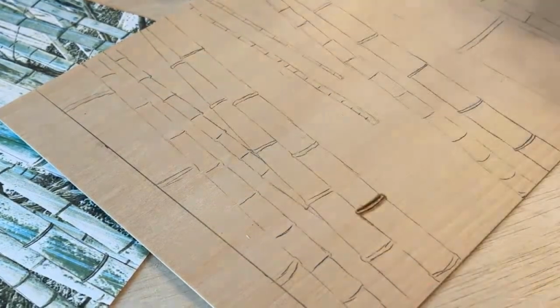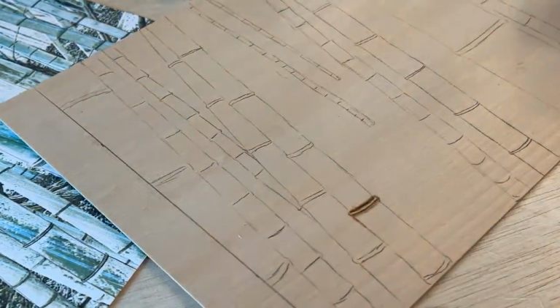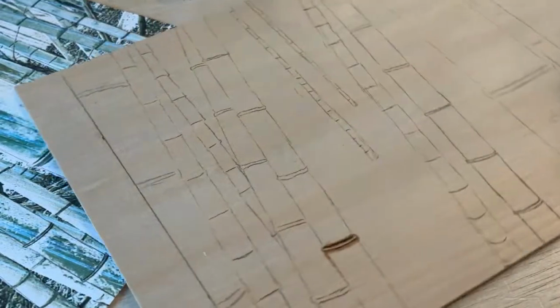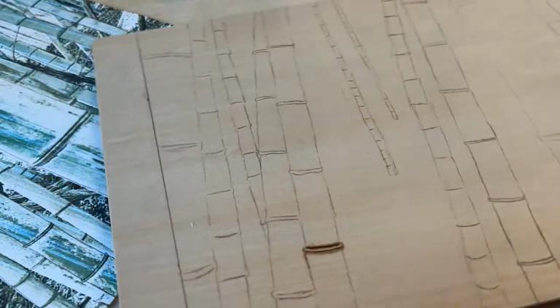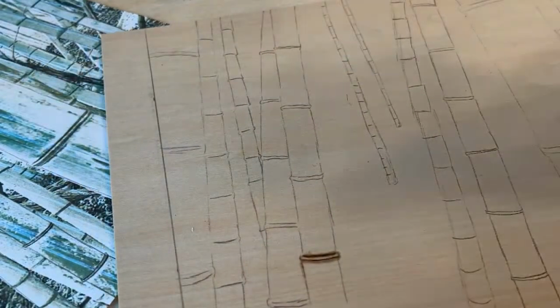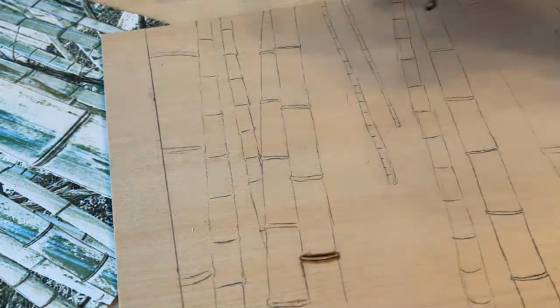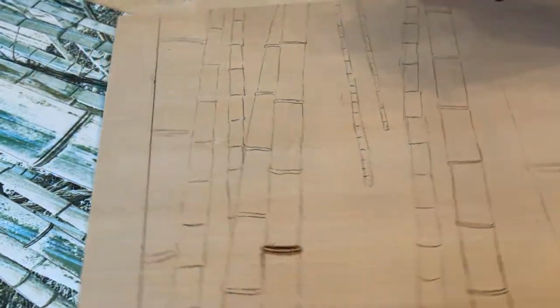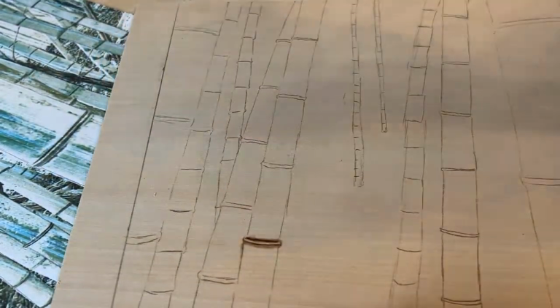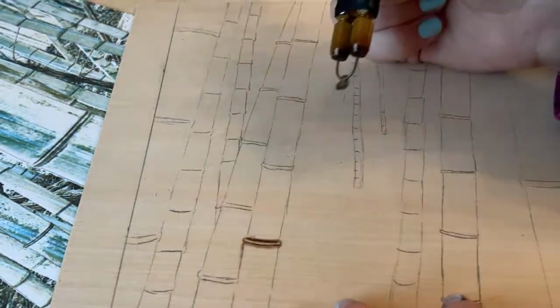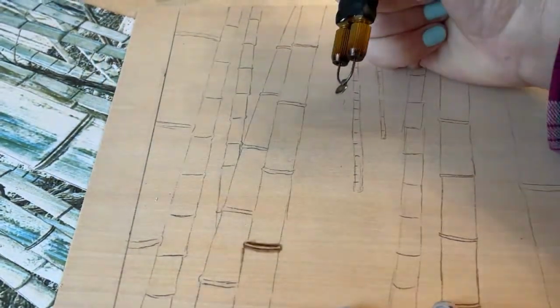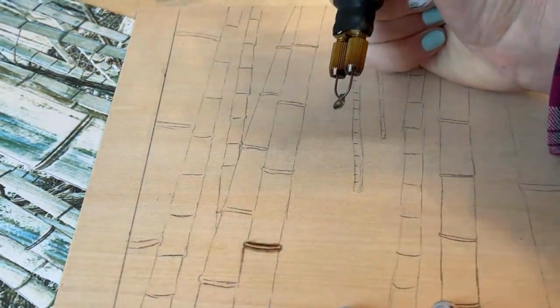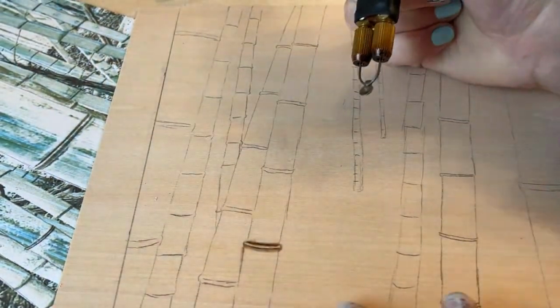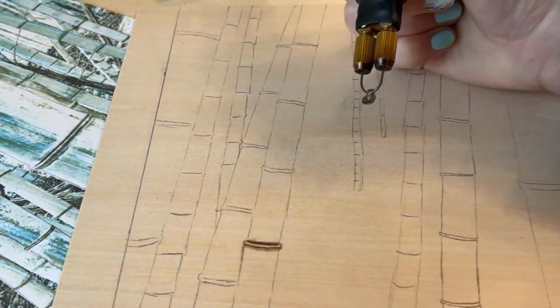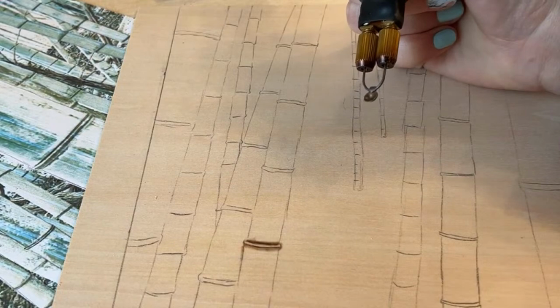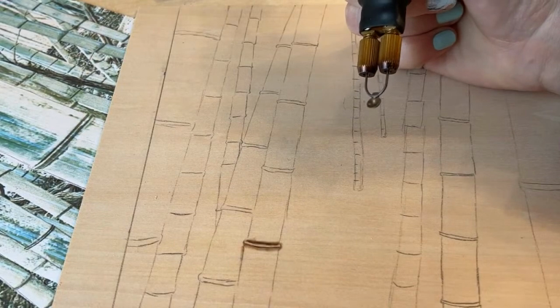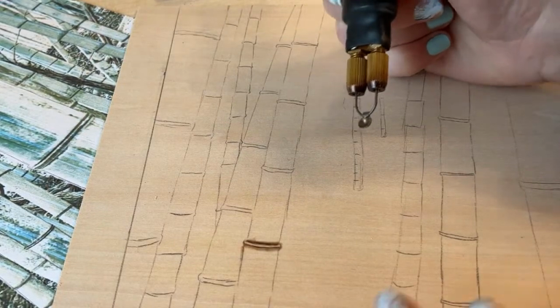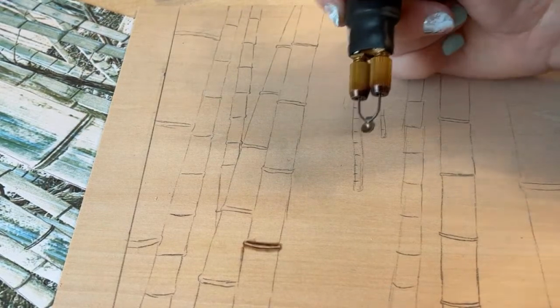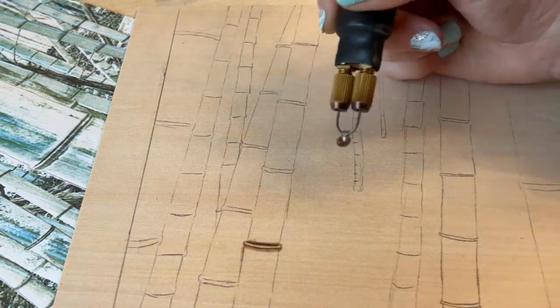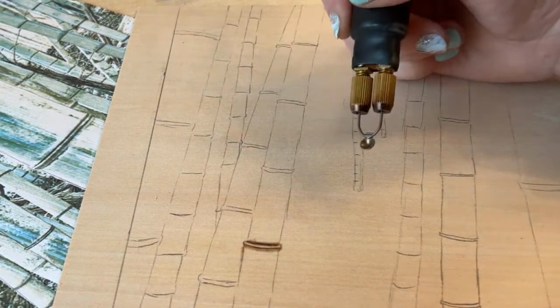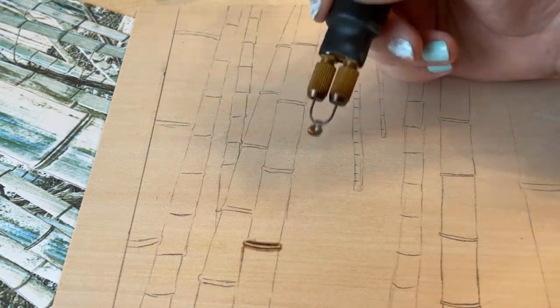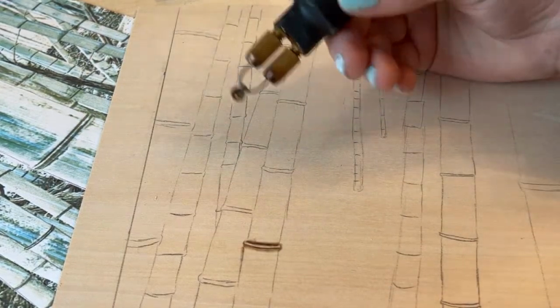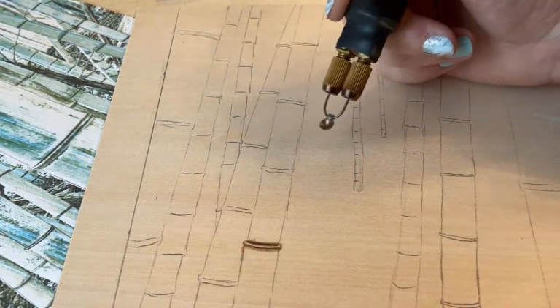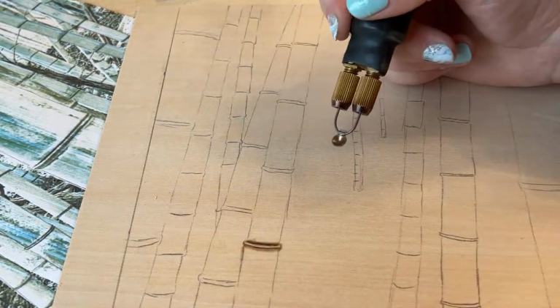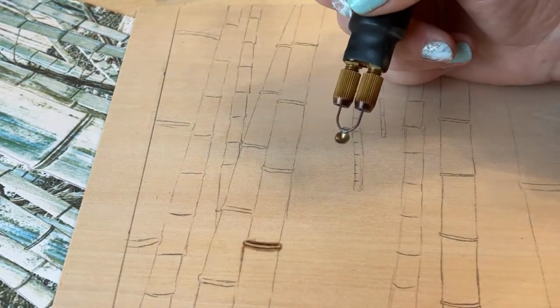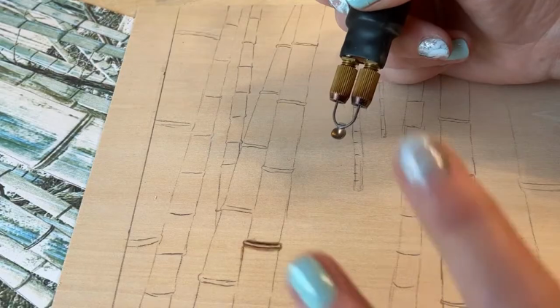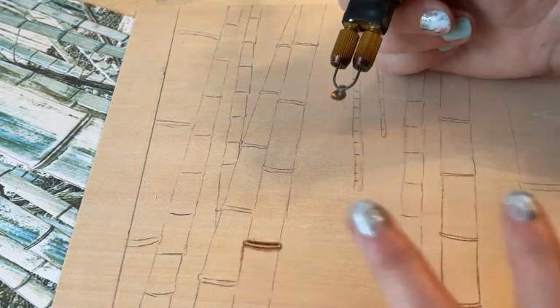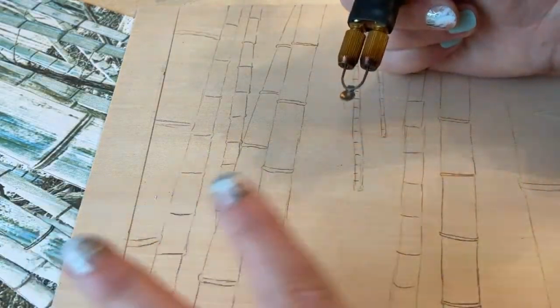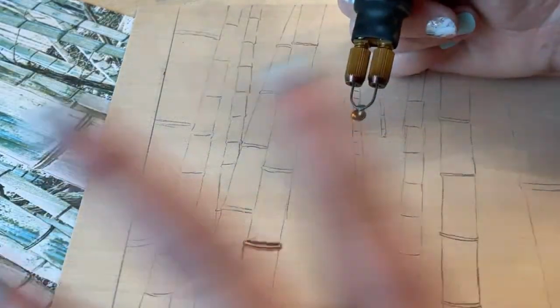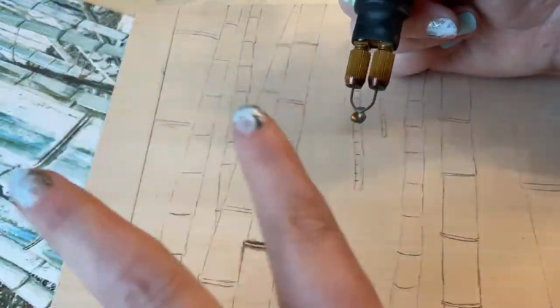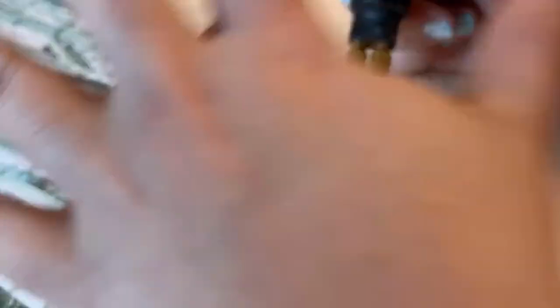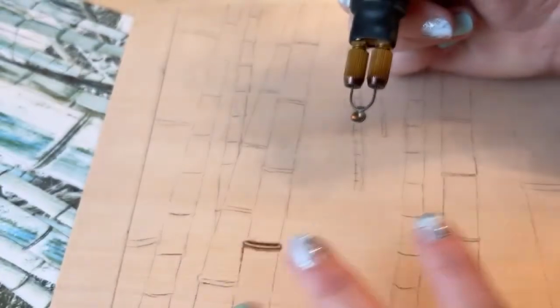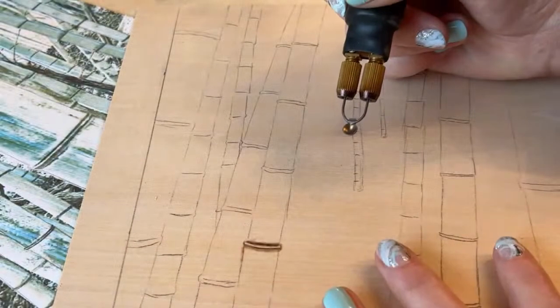So let's talk about shading. There are four or five main things you want to keep in mind for shading.